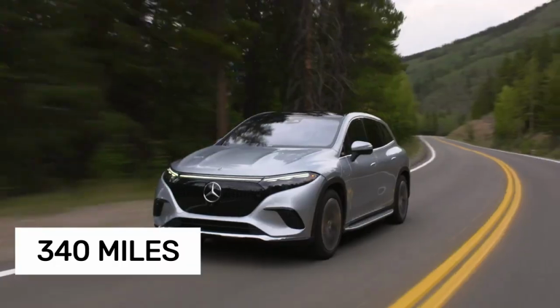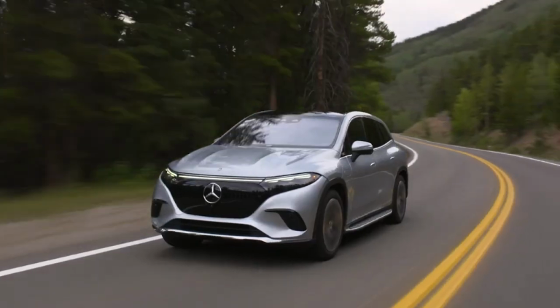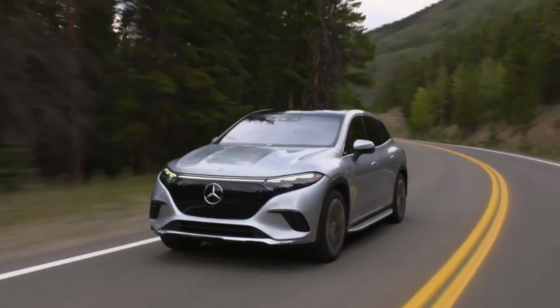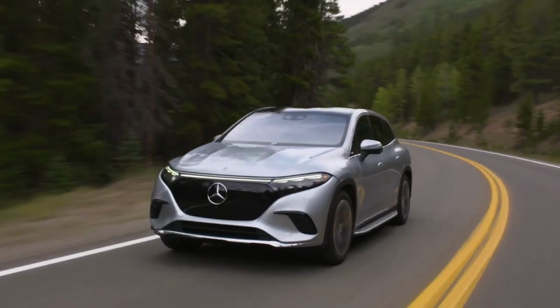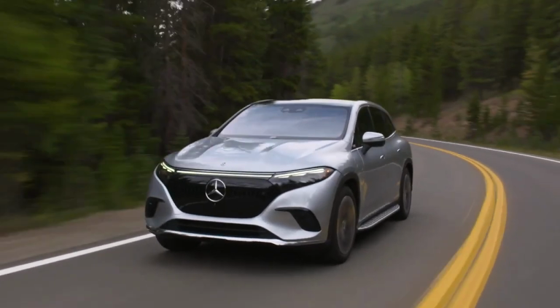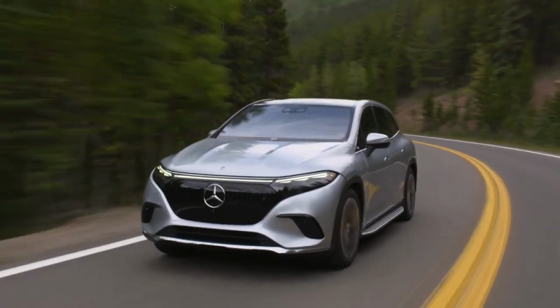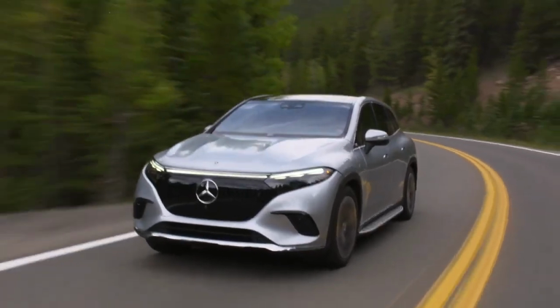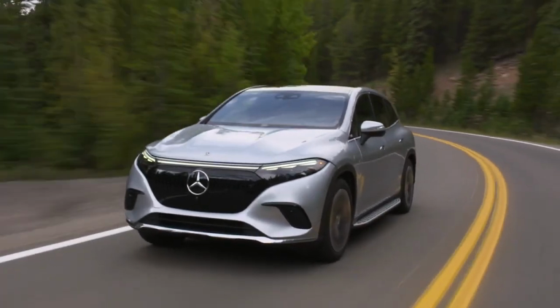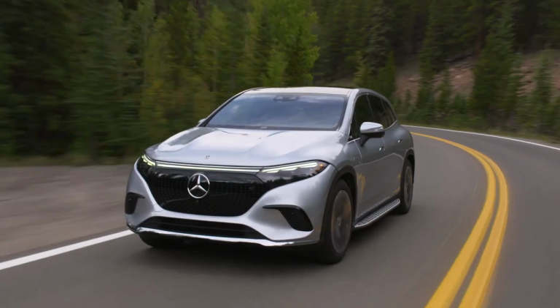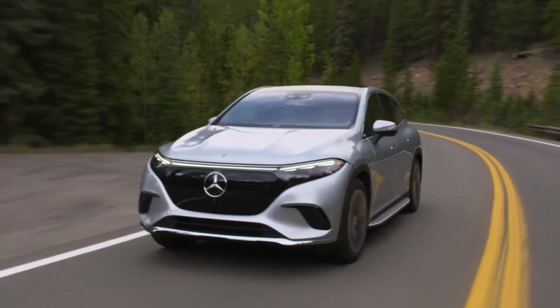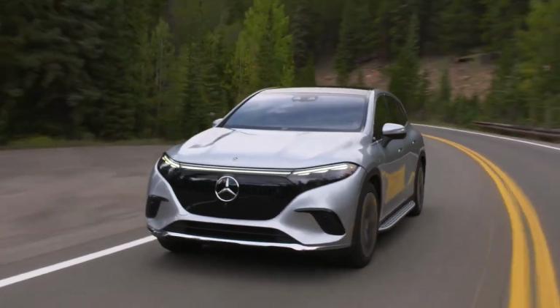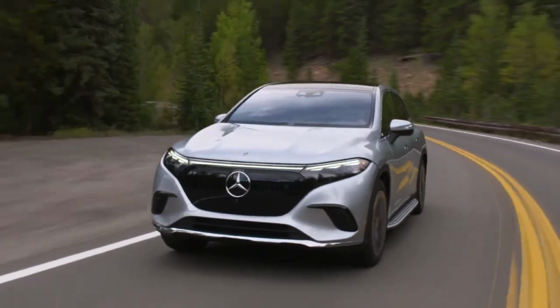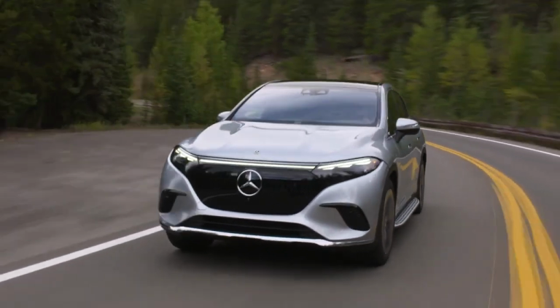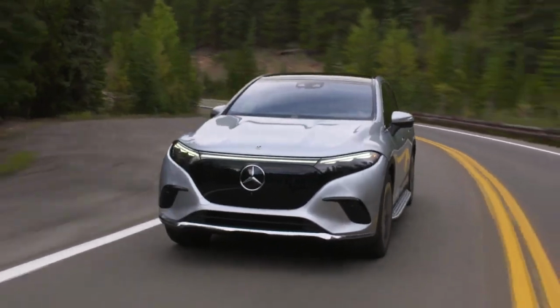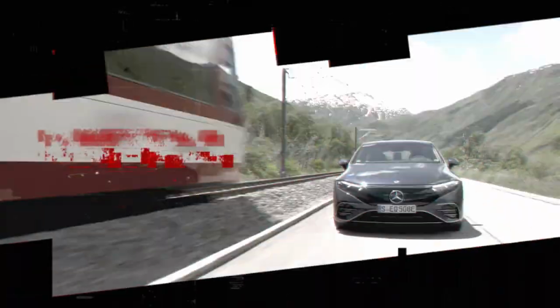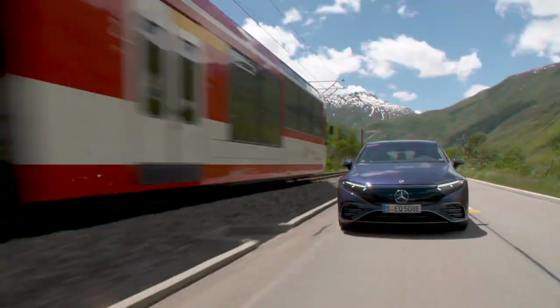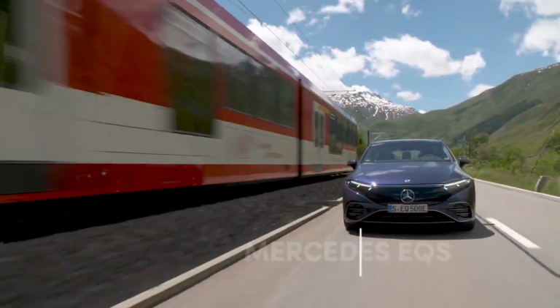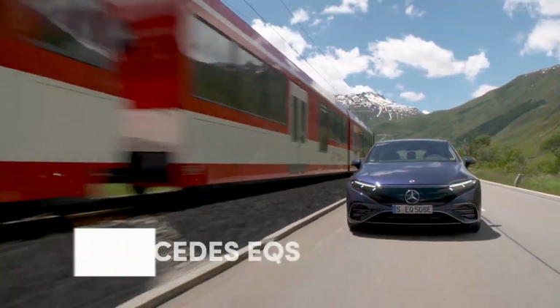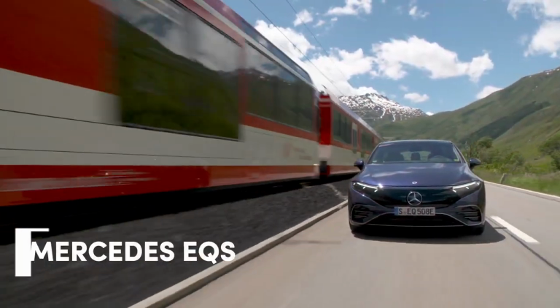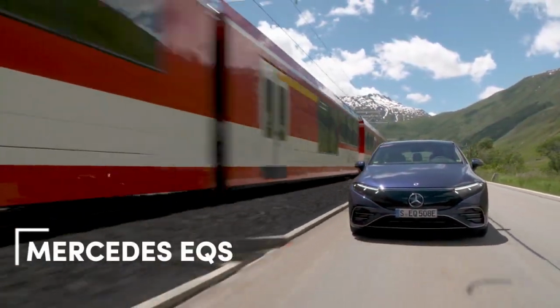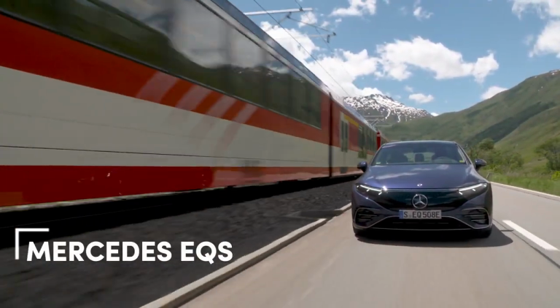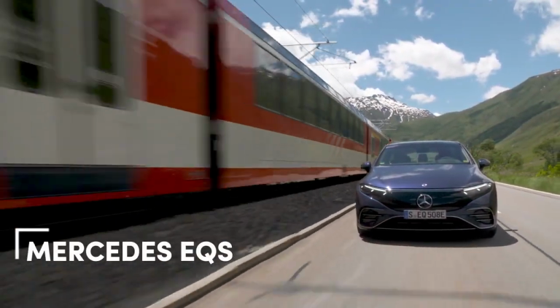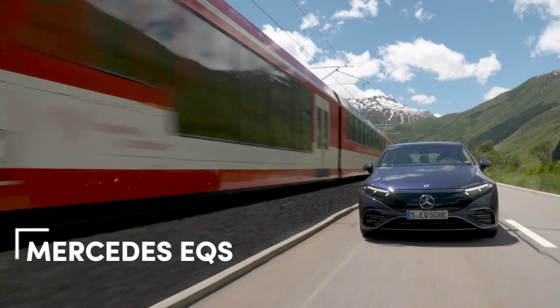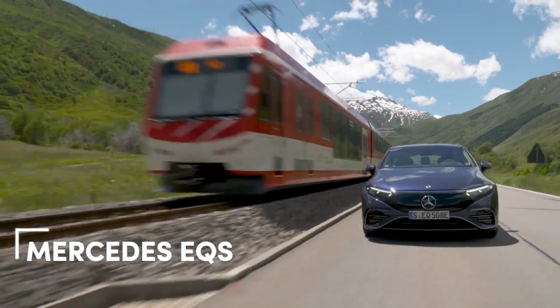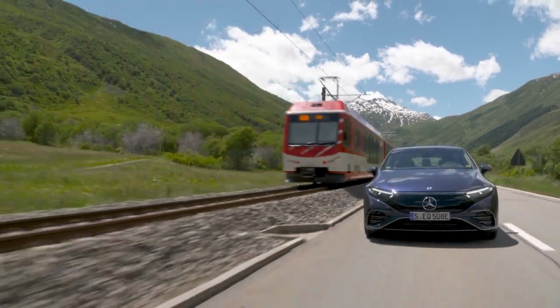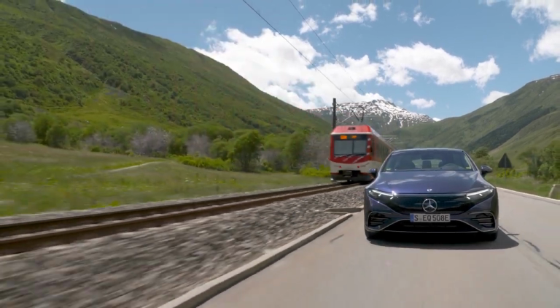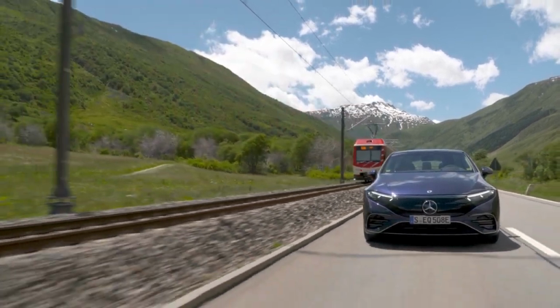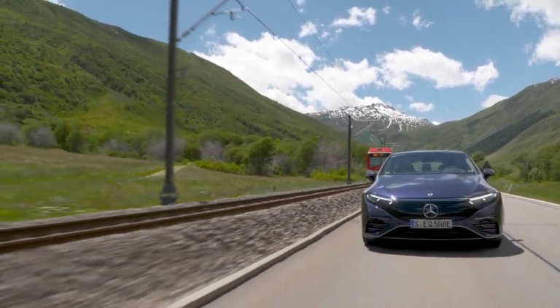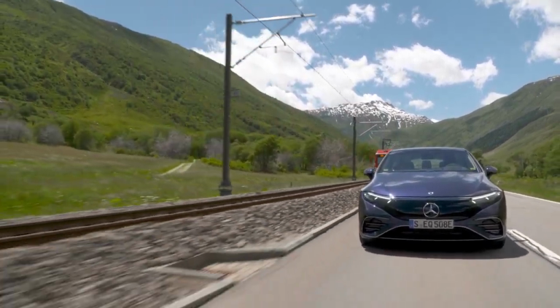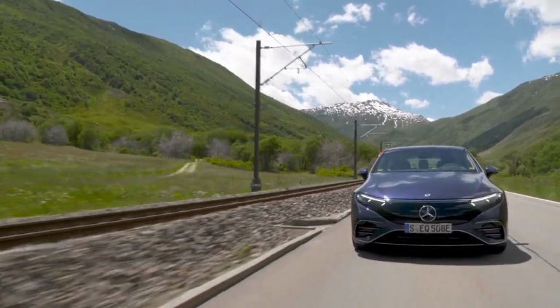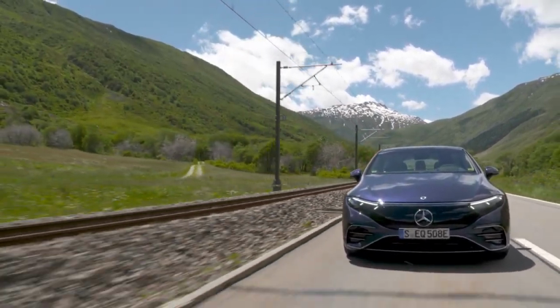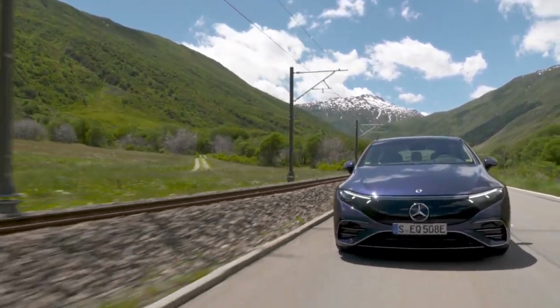That makes it the longest-range electric SUV with available 7-passenger seating we've seen yet. When it comes to sheer driving range from a Mercedes EV, the EQS 450 Plus leads the pack.